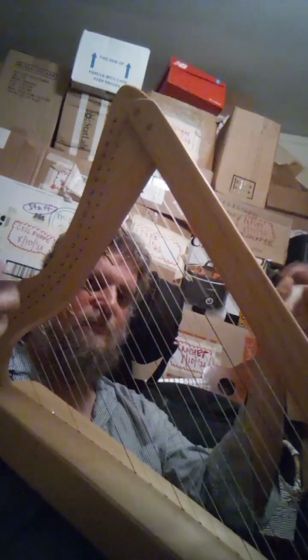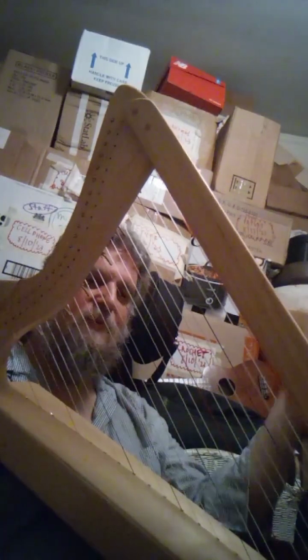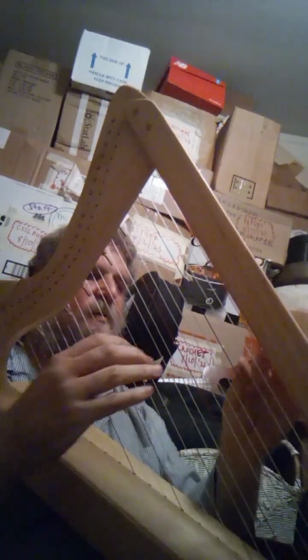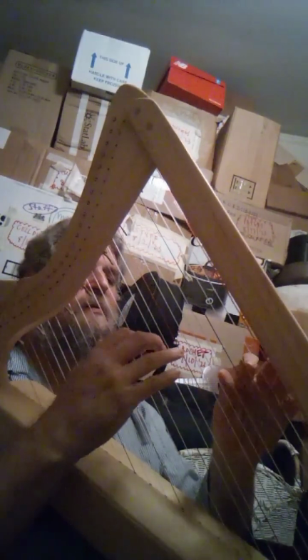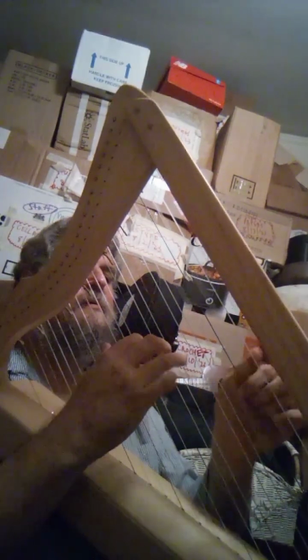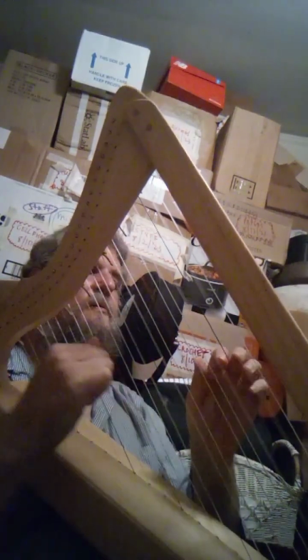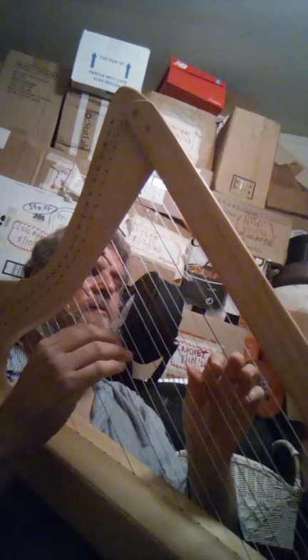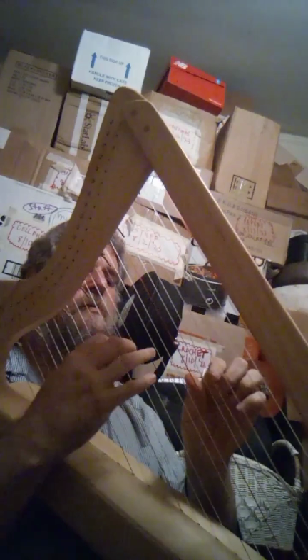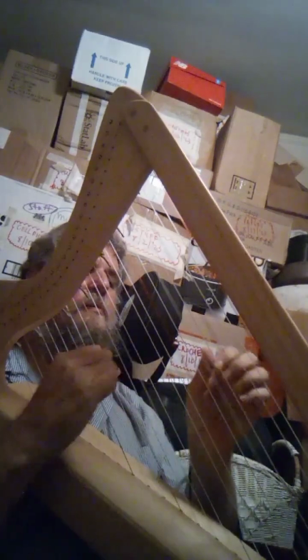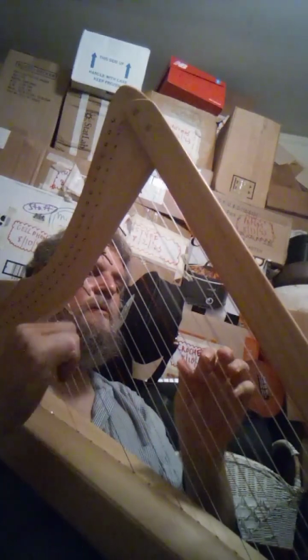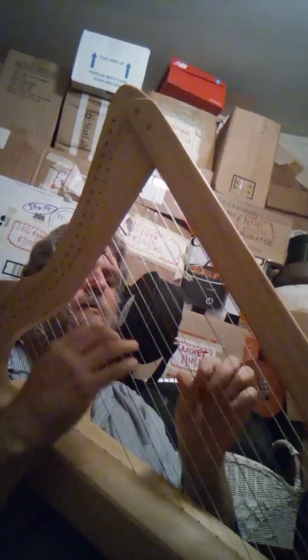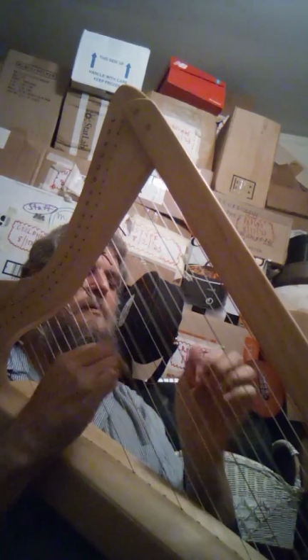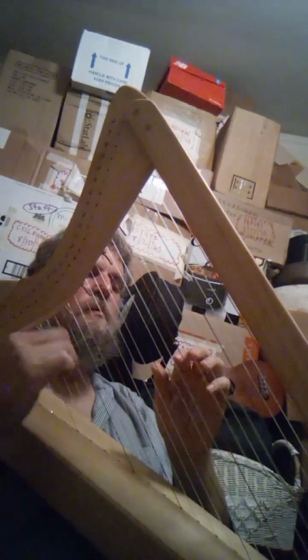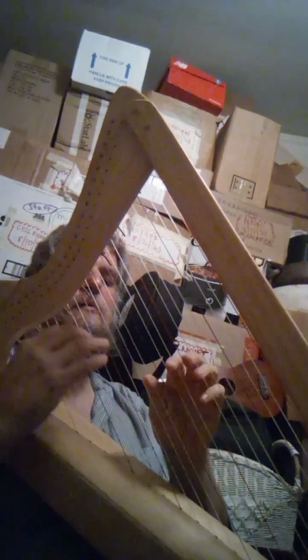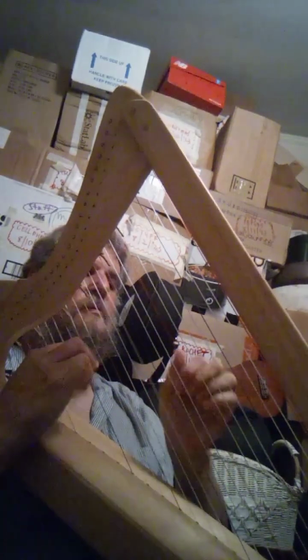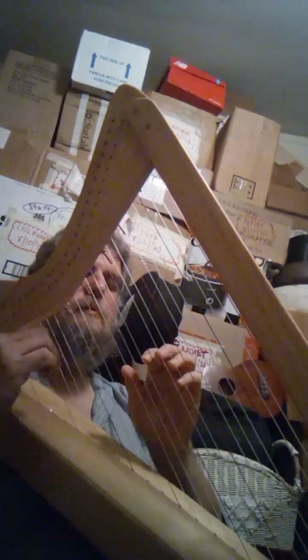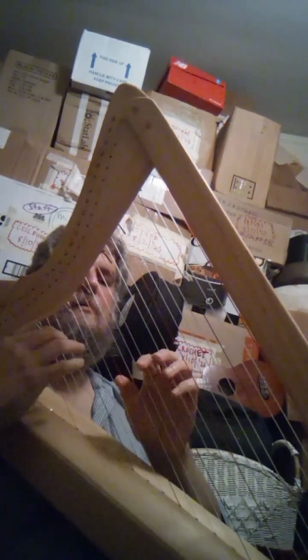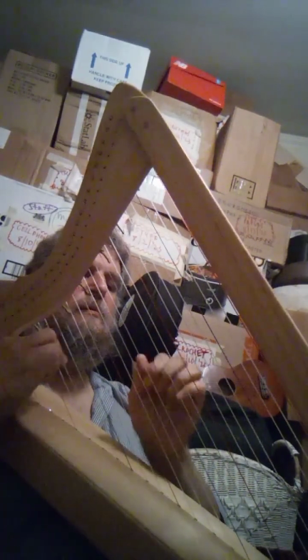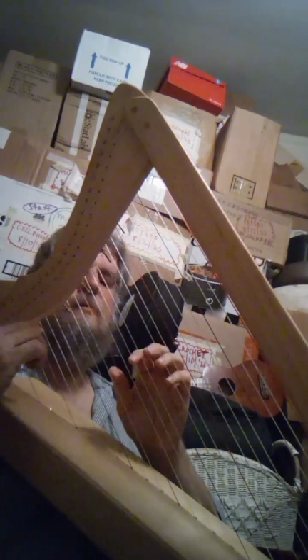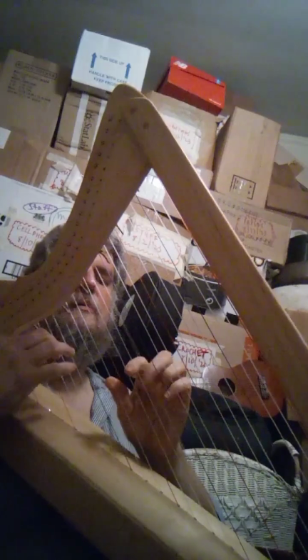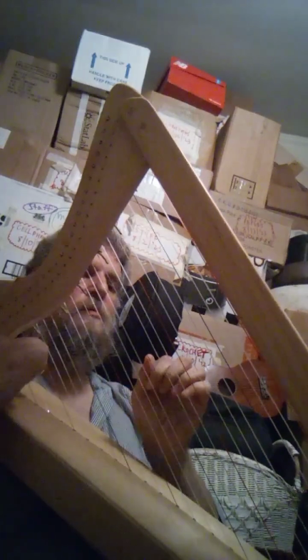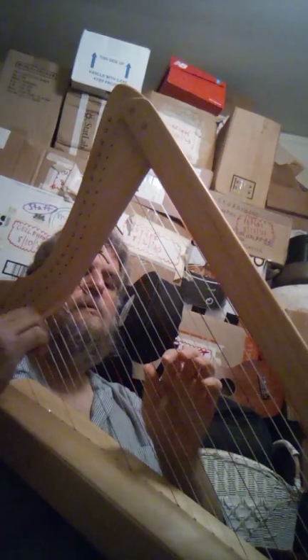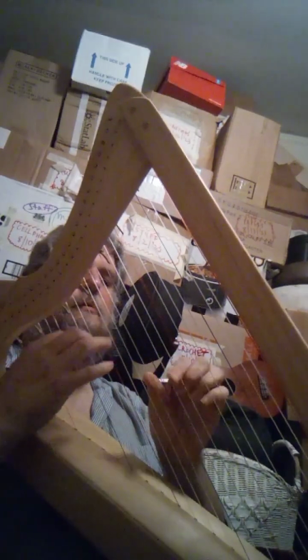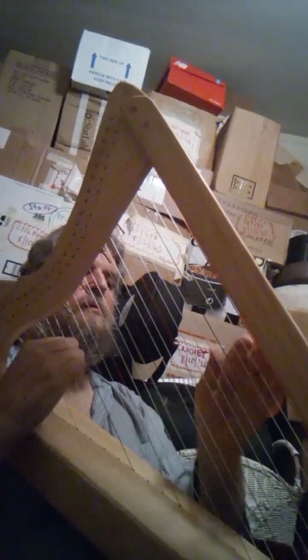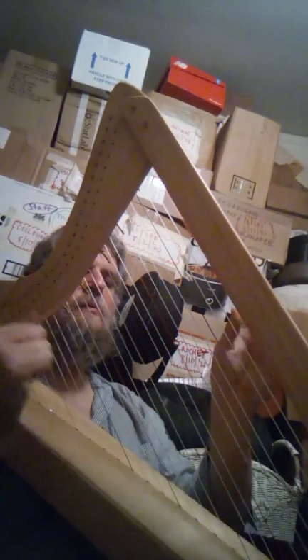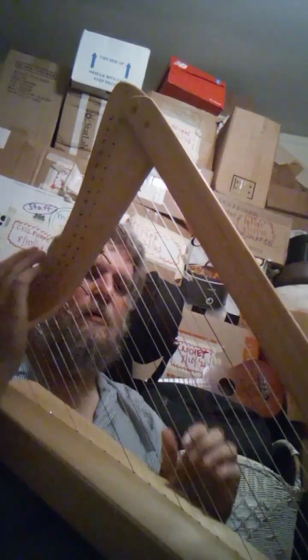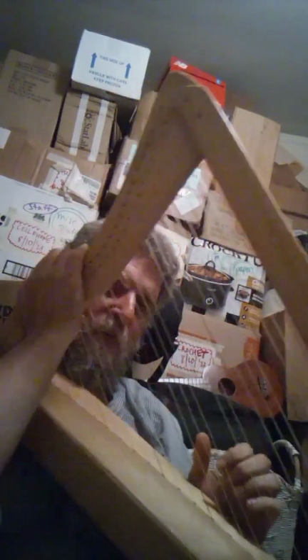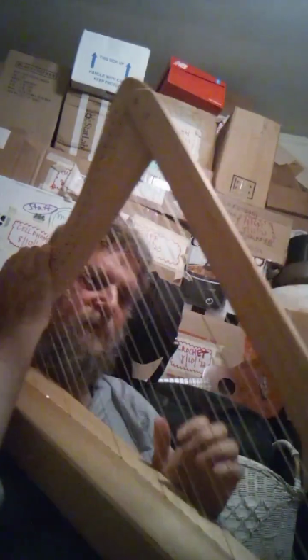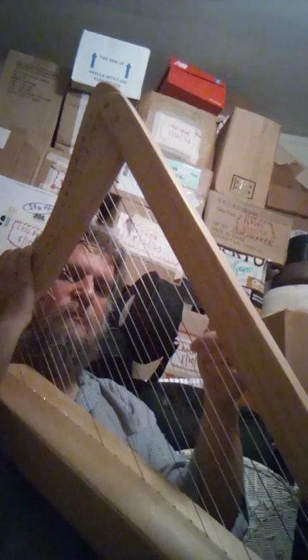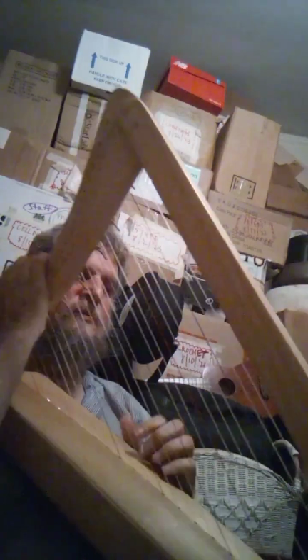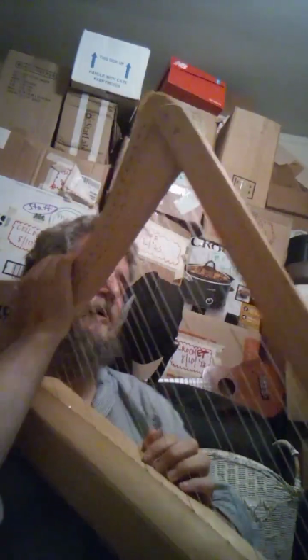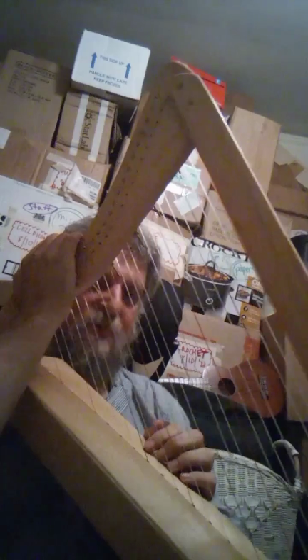But oh my goodness, what a sound — it's just lovely. All the way up and down it doesn't have those wound strings.